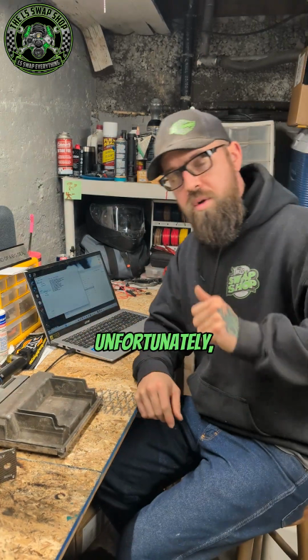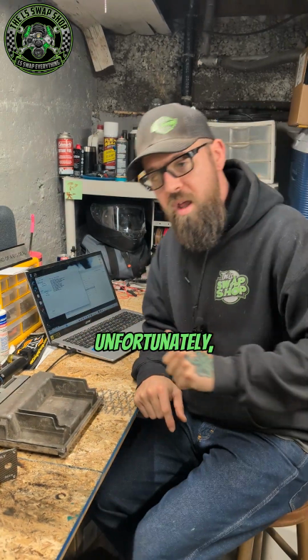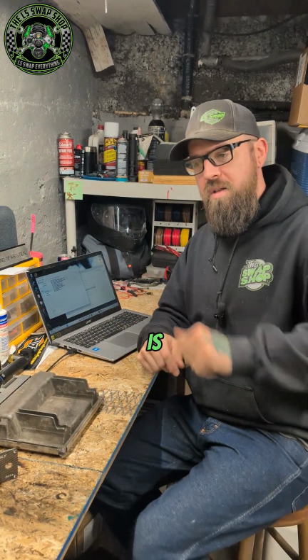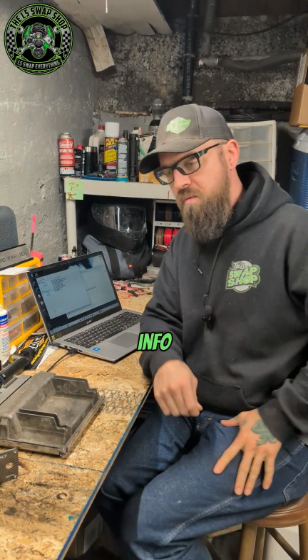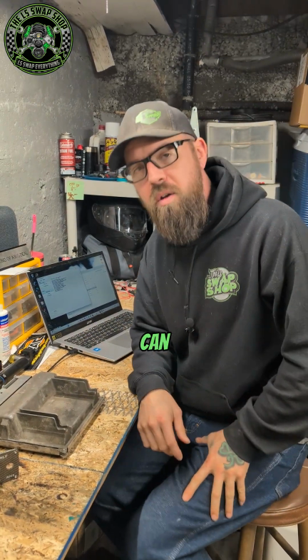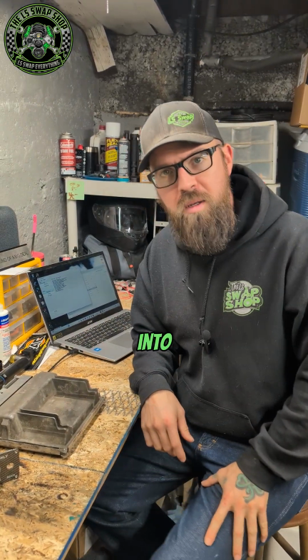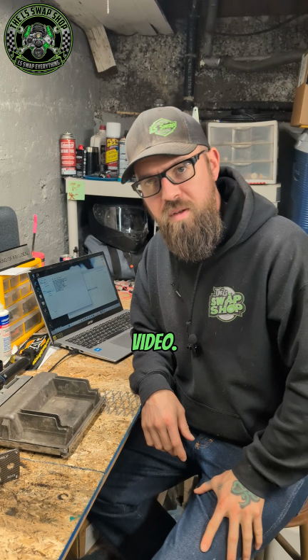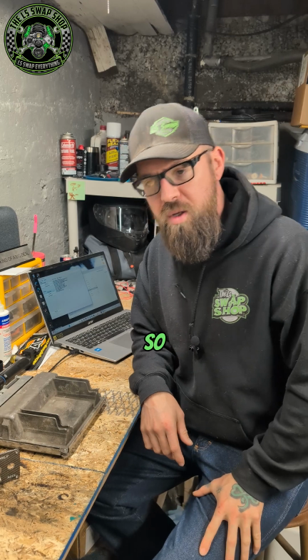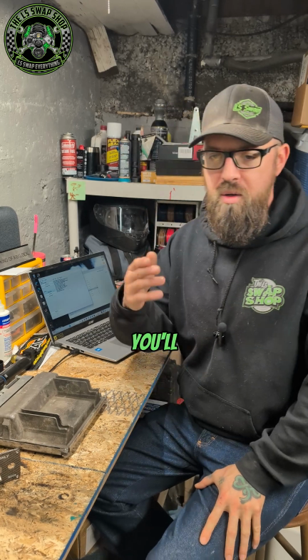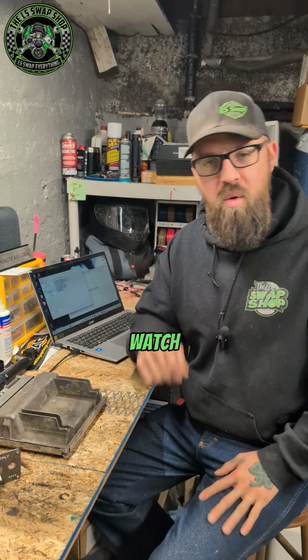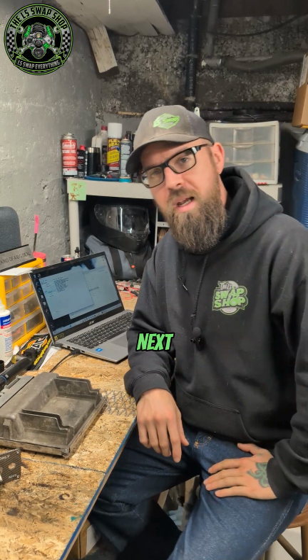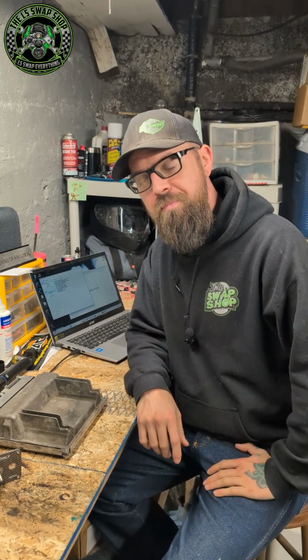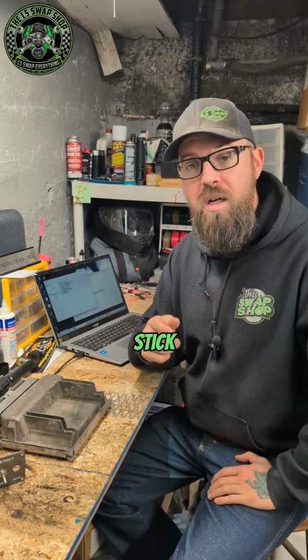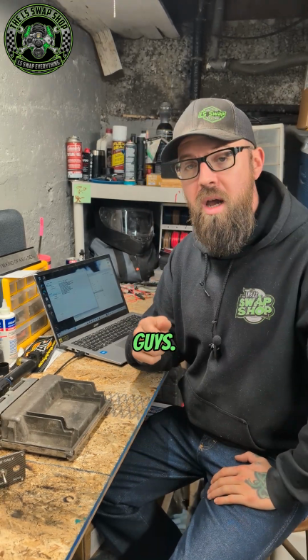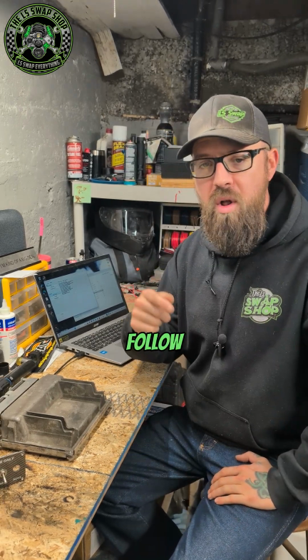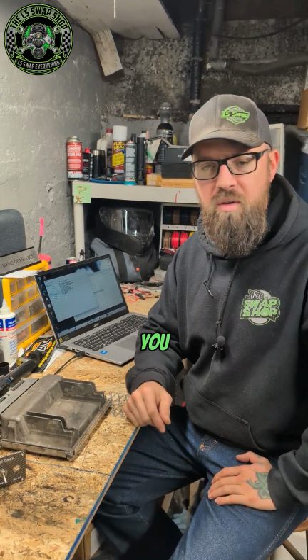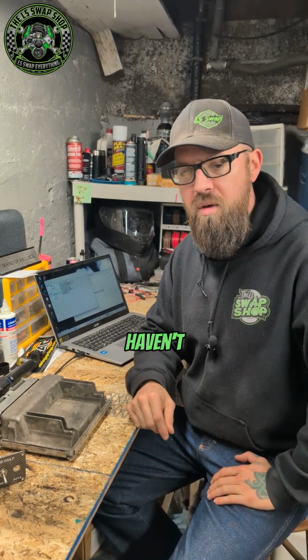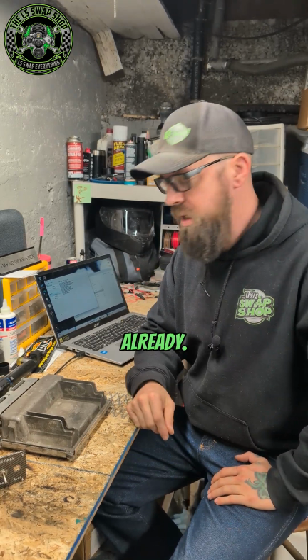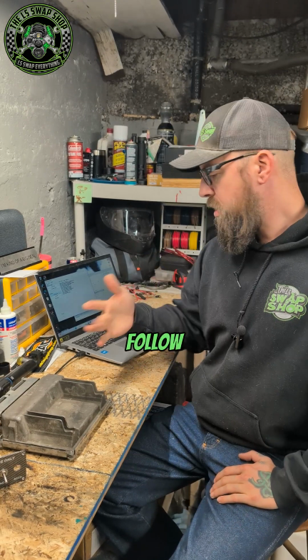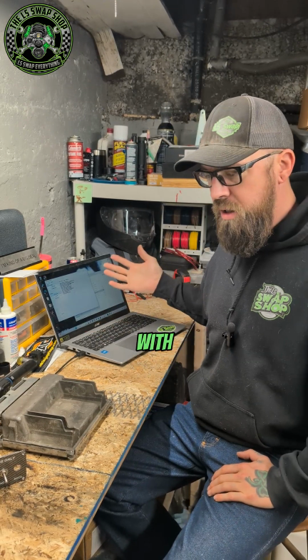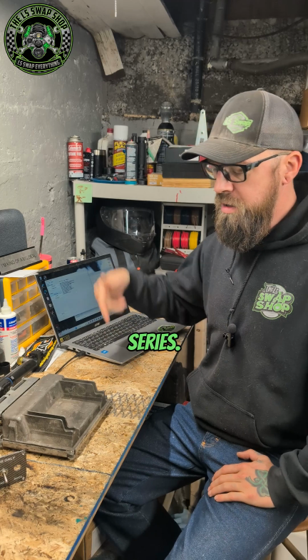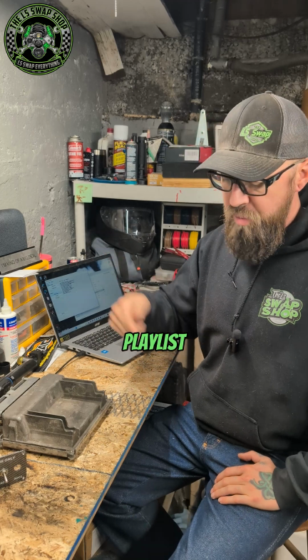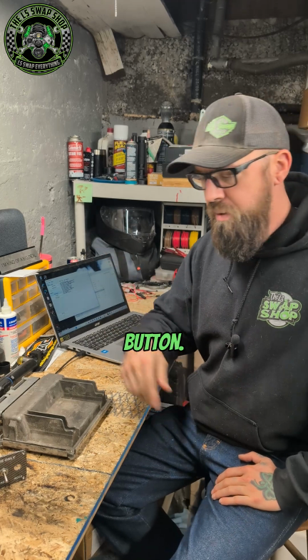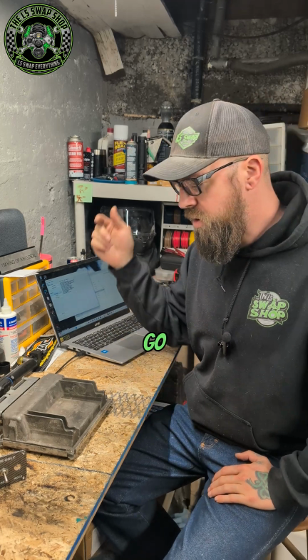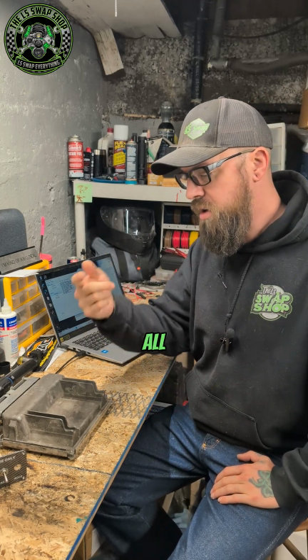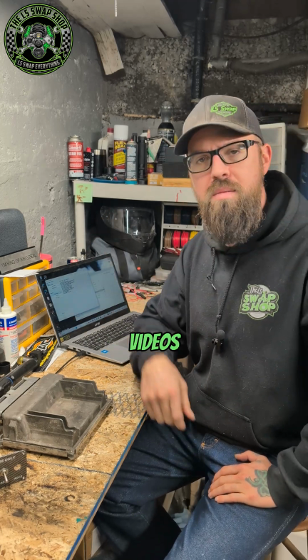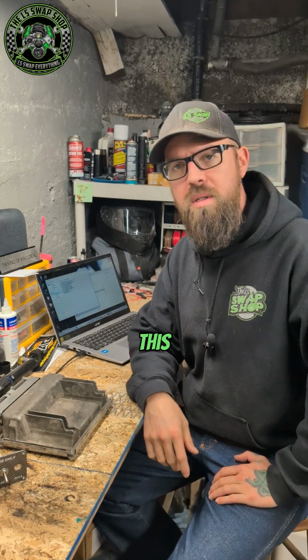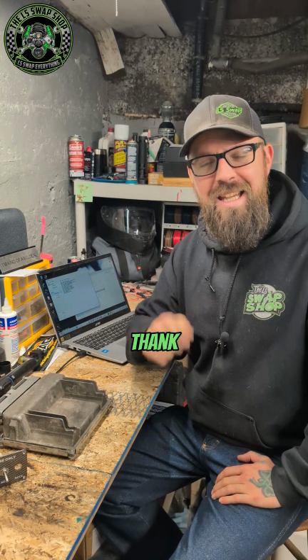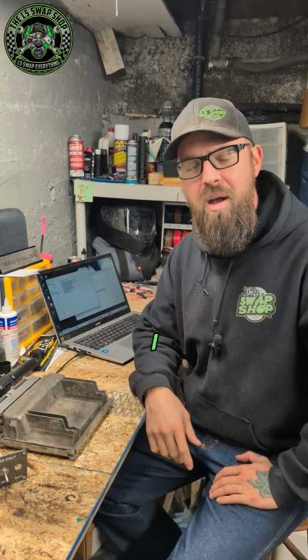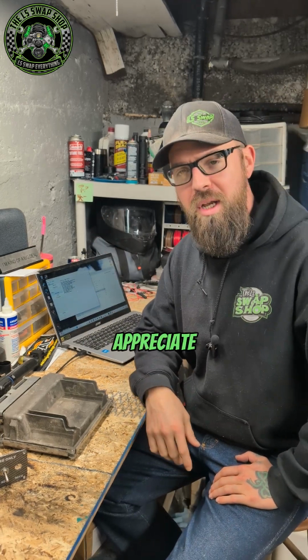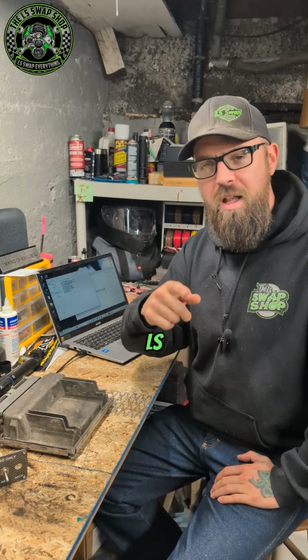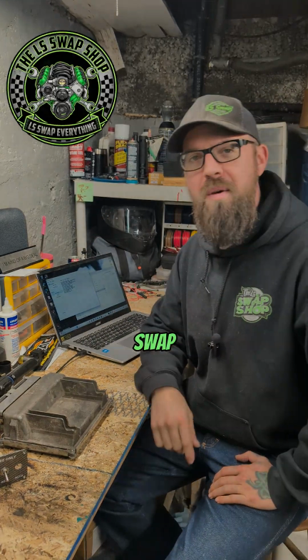That's disabling VATS. Unfortunately, that's all the info I can cram into this video, so you'll have to watch the next one. Stick around, follow me if you haven't already, and follow along with this series. Hit that playlist button and go watch all the videos before this one. Thank you, I appreciate it. LS swap everything.